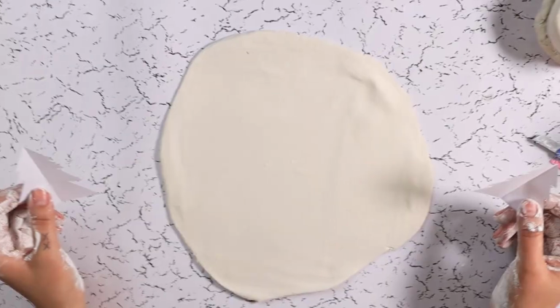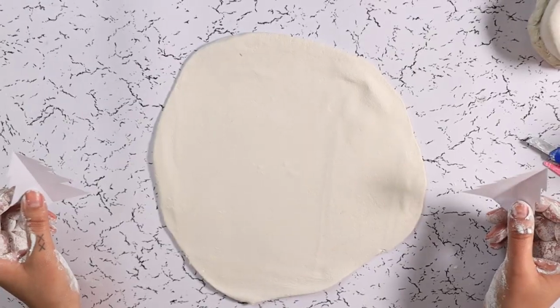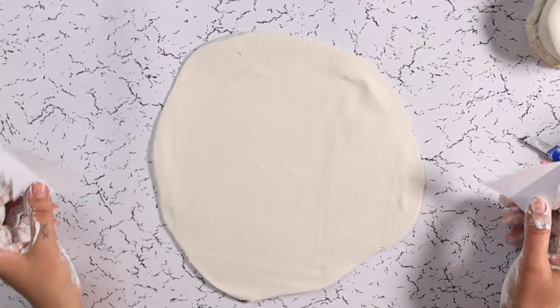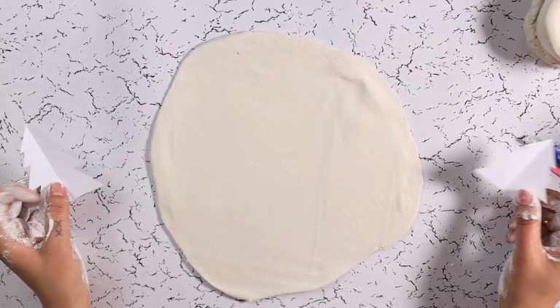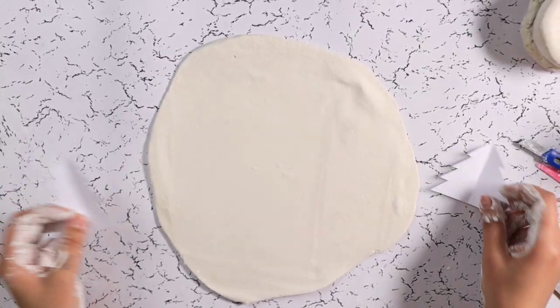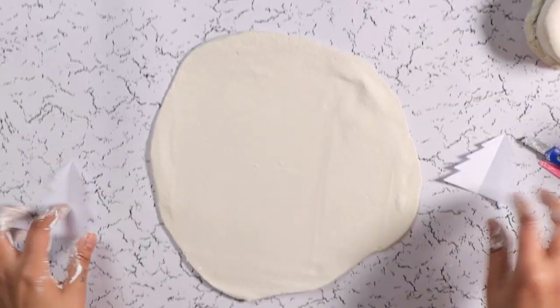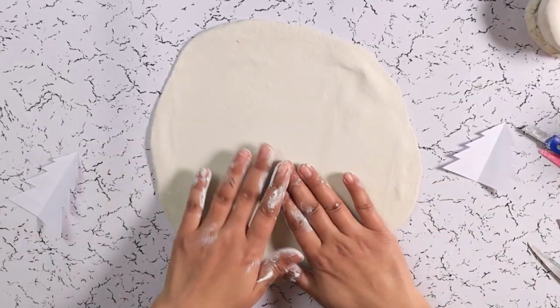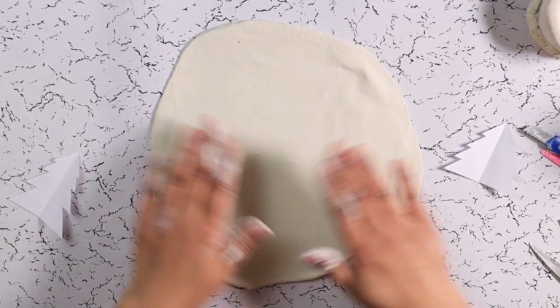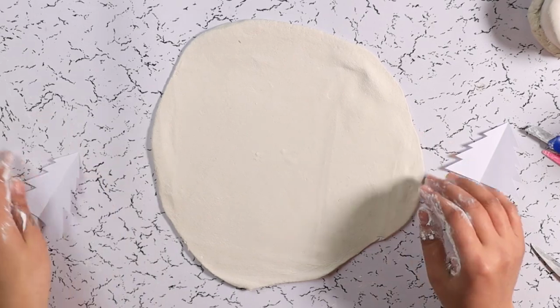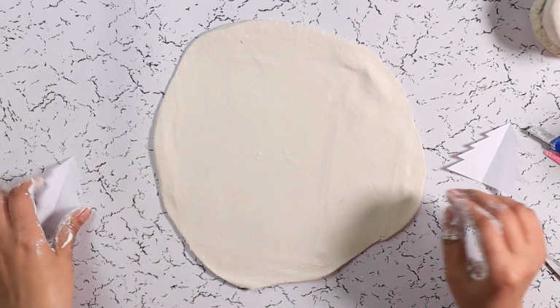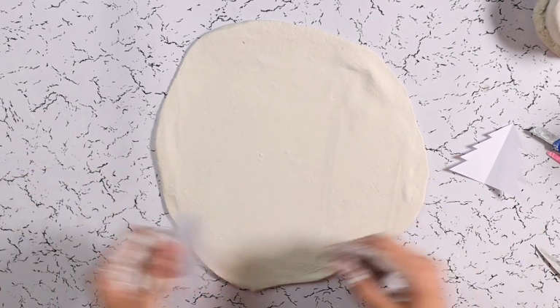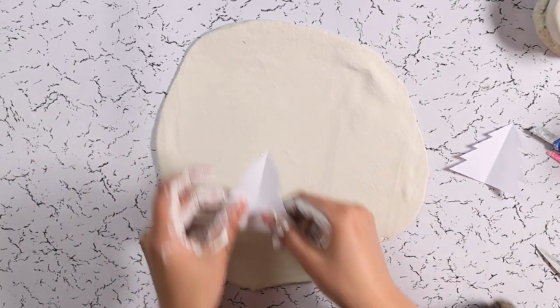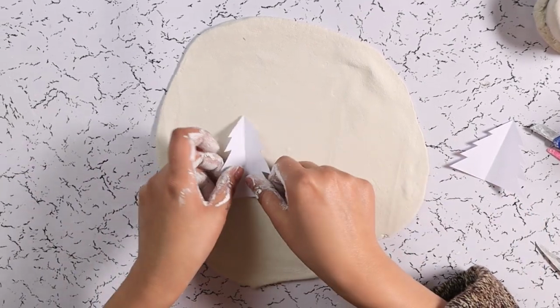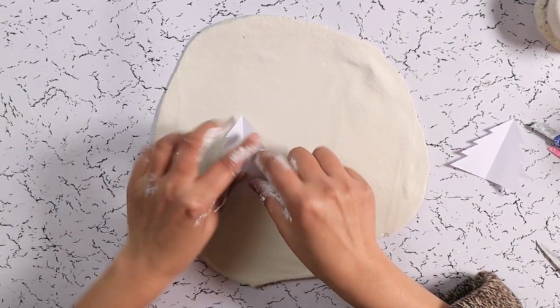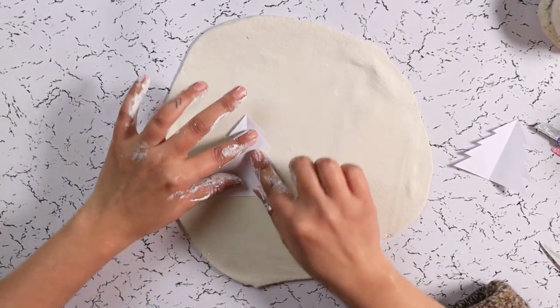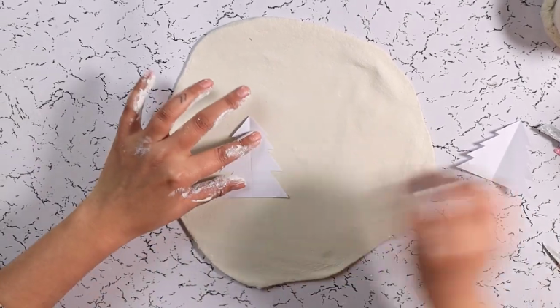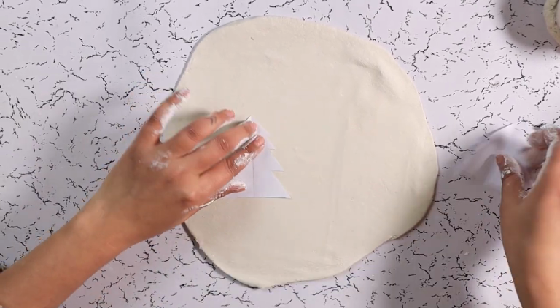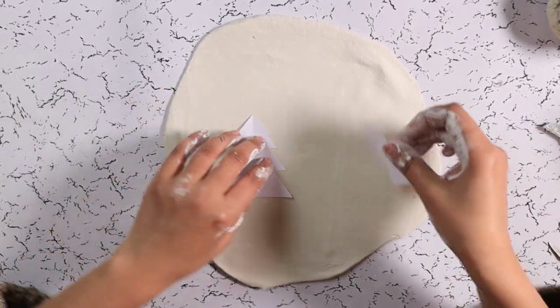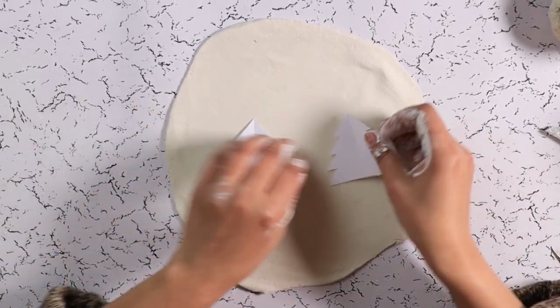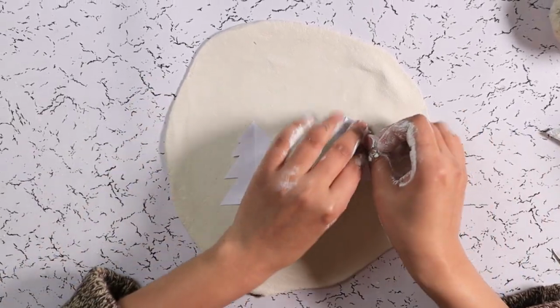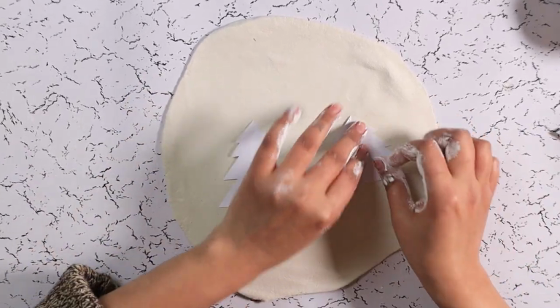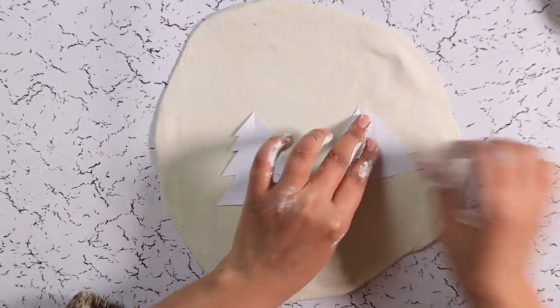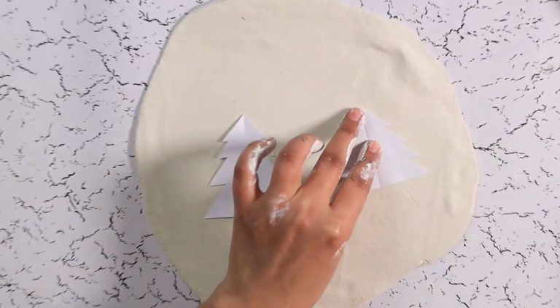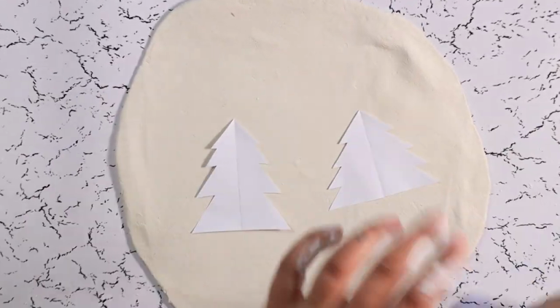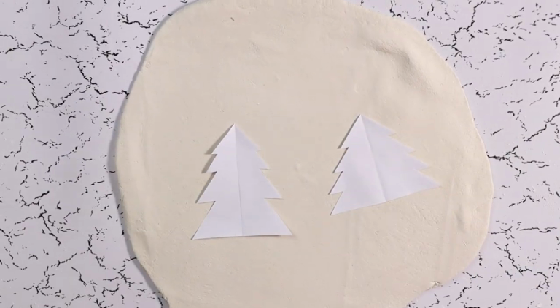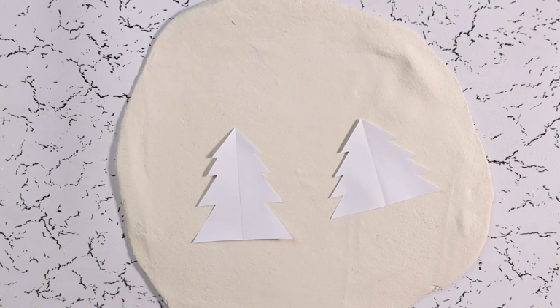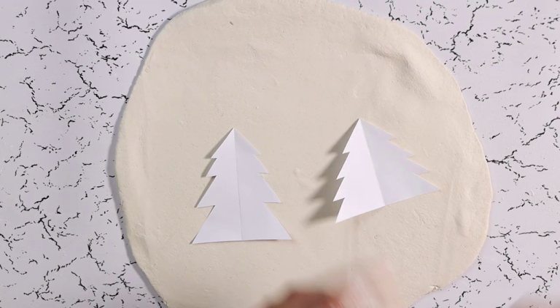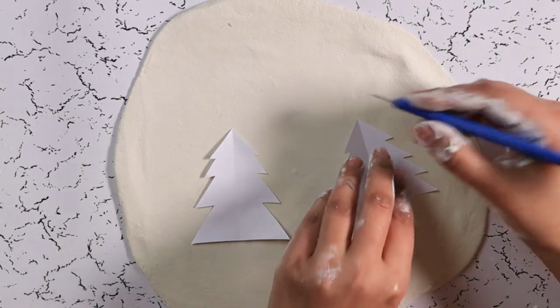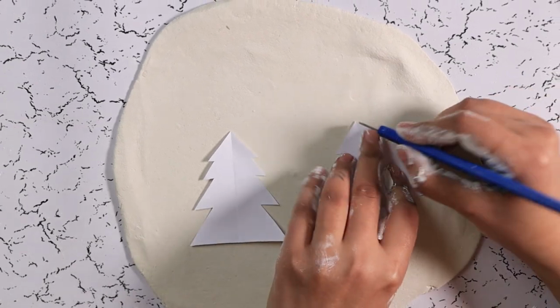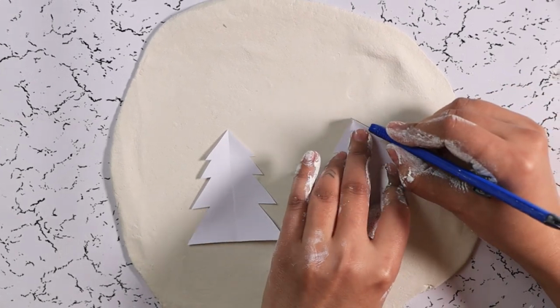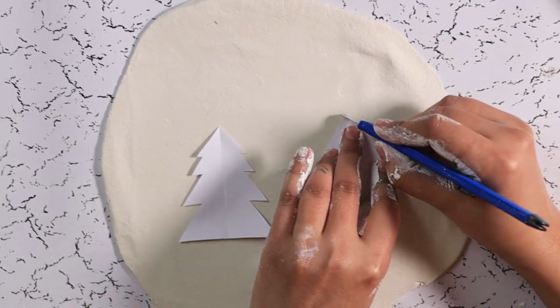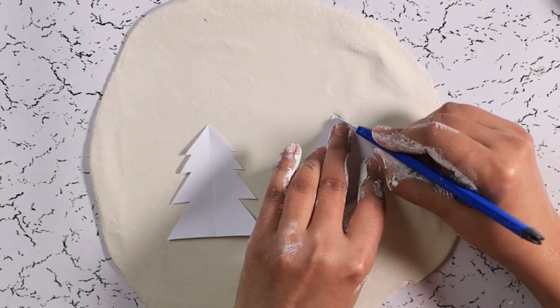To make the trees, flatten the clay, put your cutouts on it and just cut the outline.